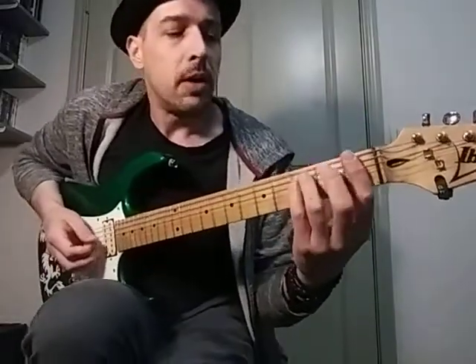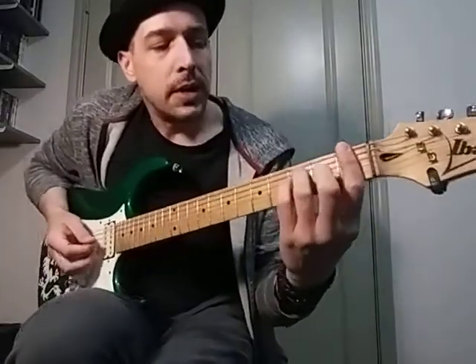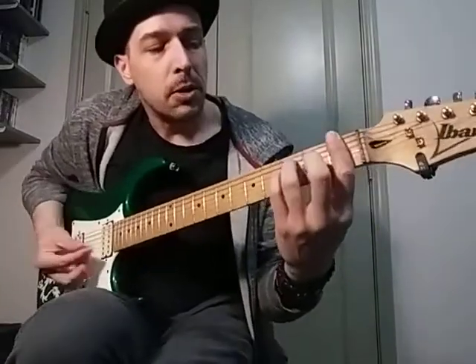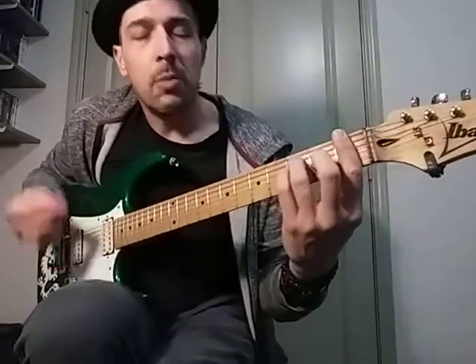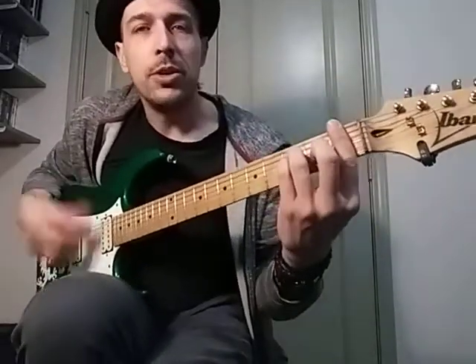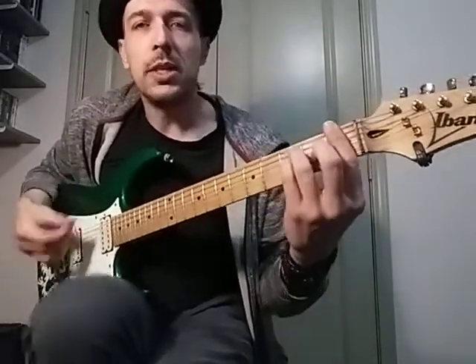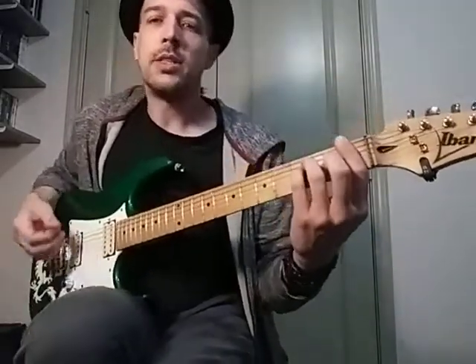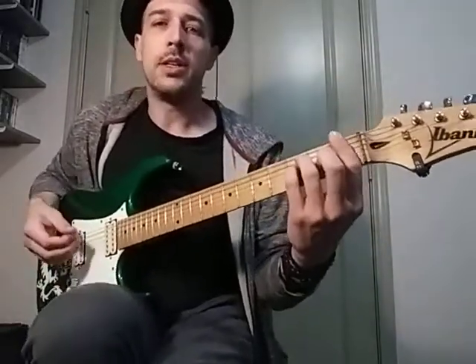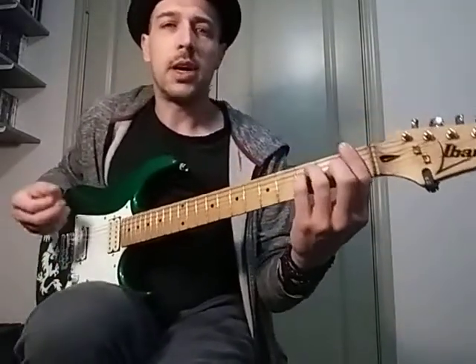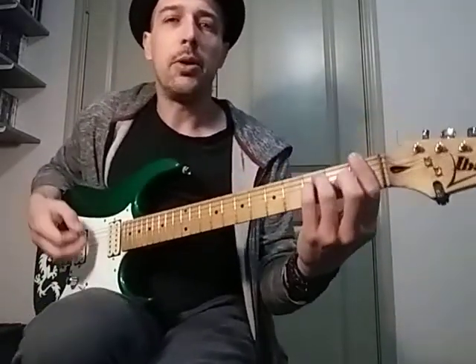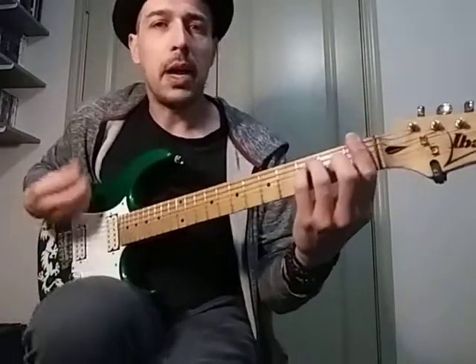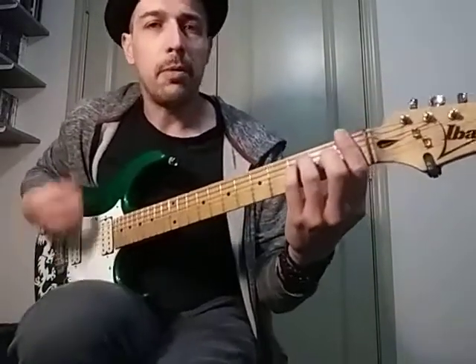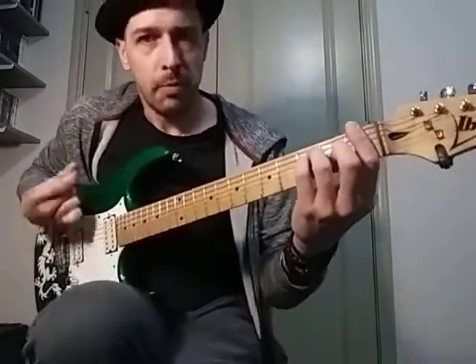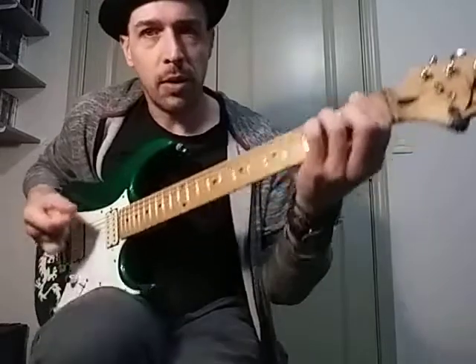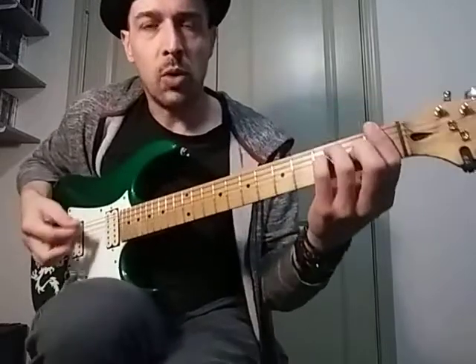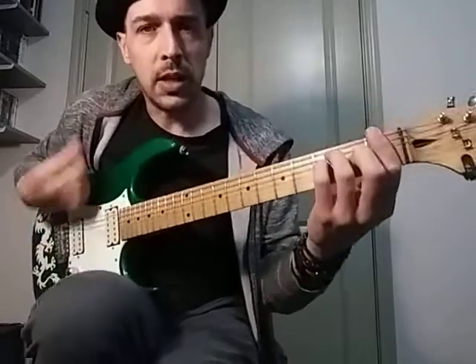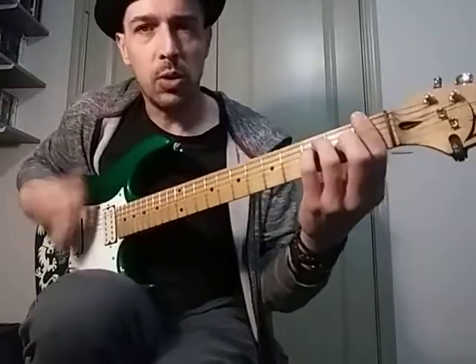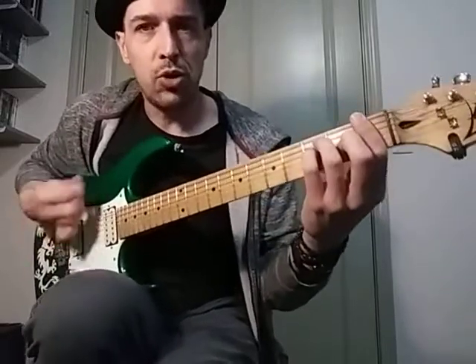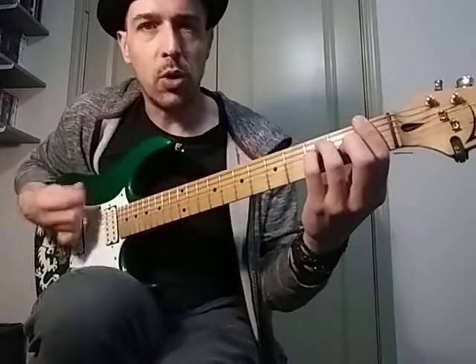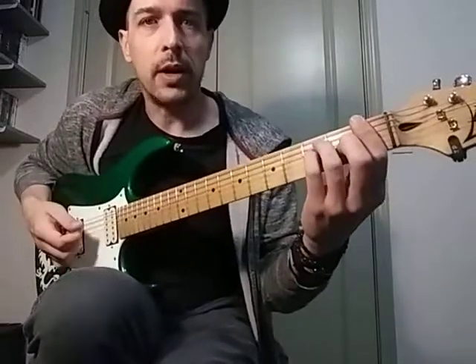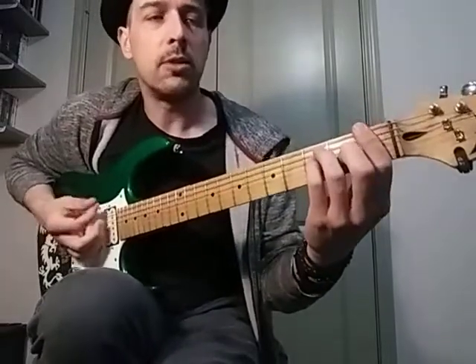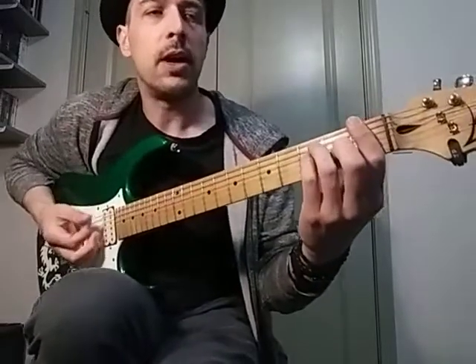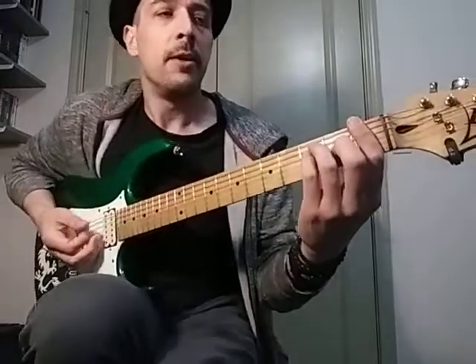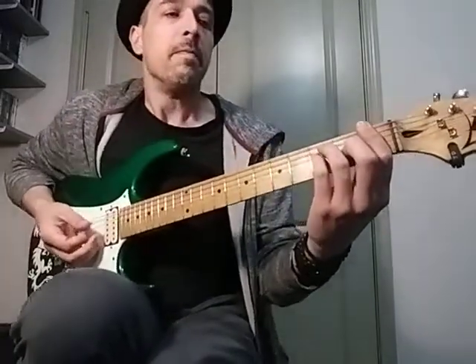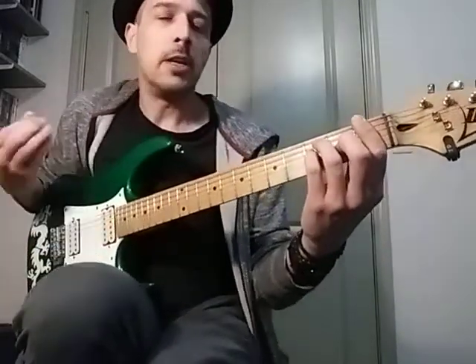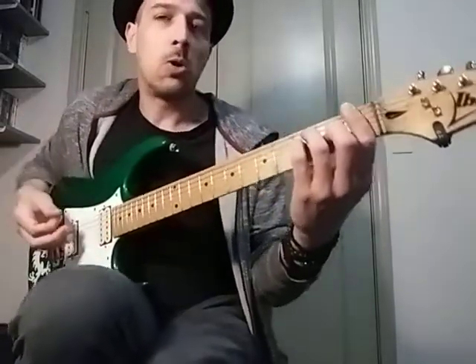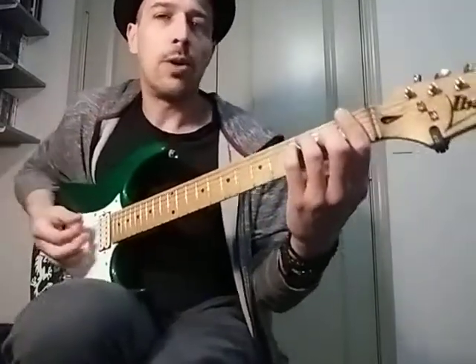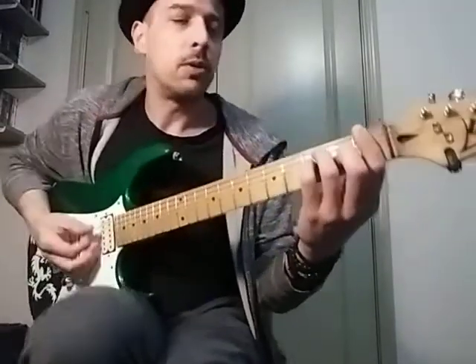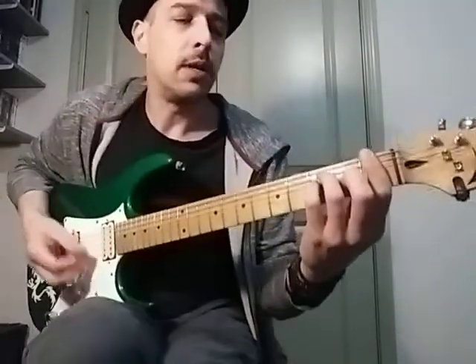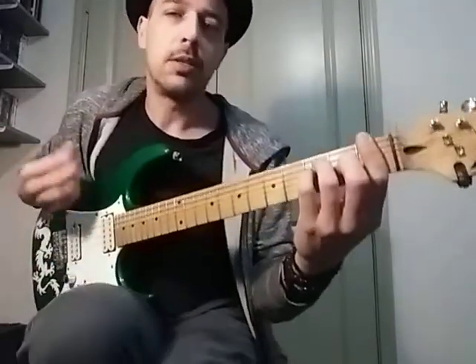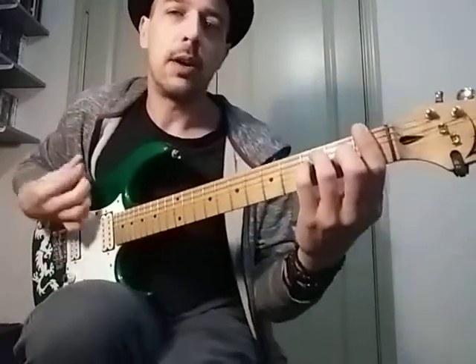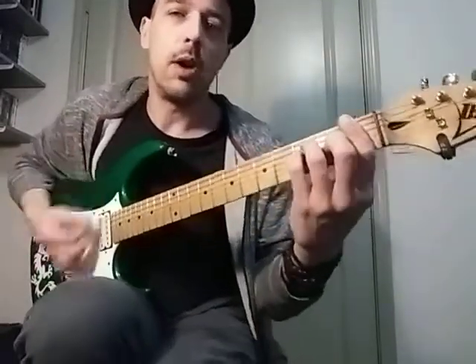And we're using this staccato type of rhythm where it's real short, quick notes. It's all quarter notes, so it's like one...